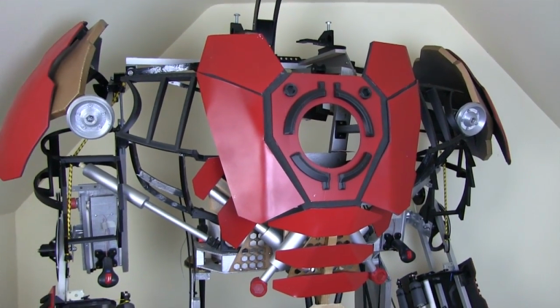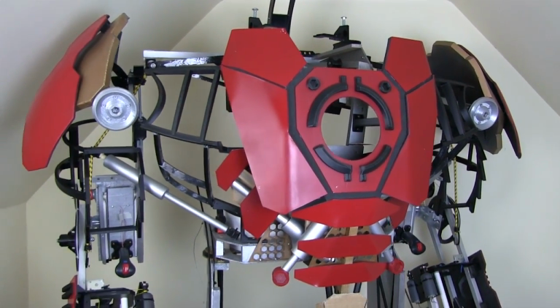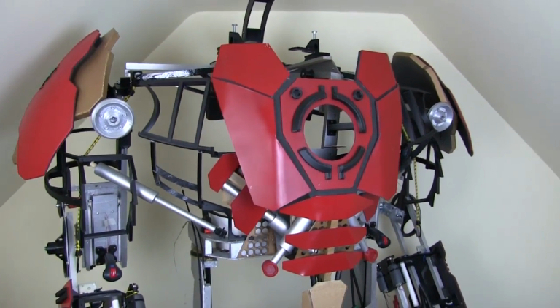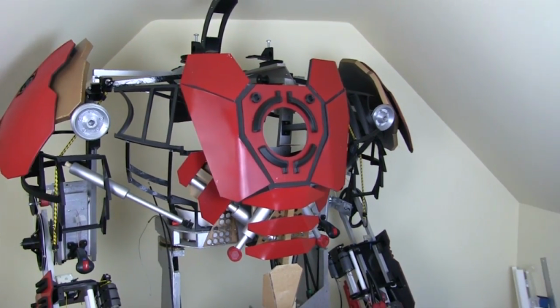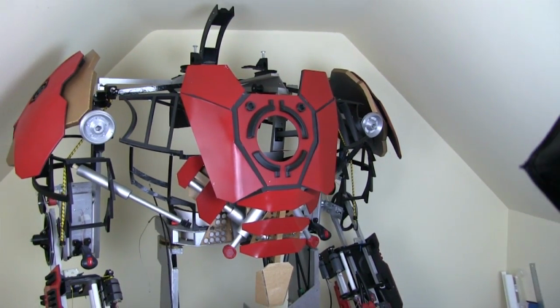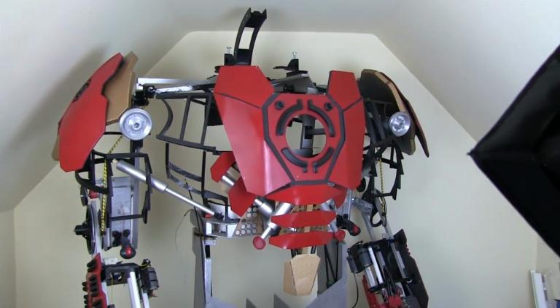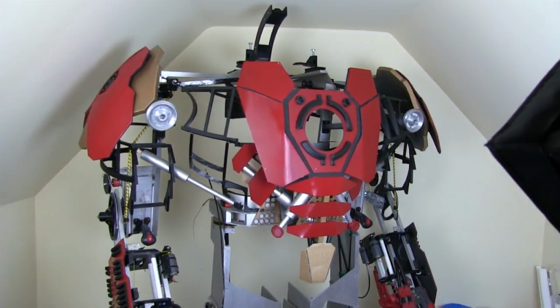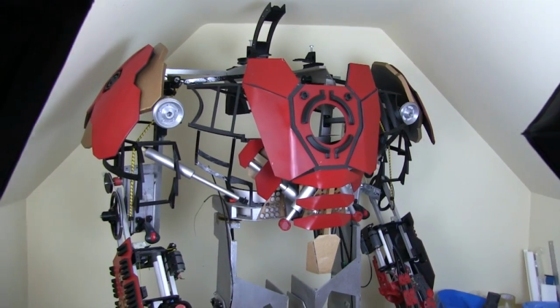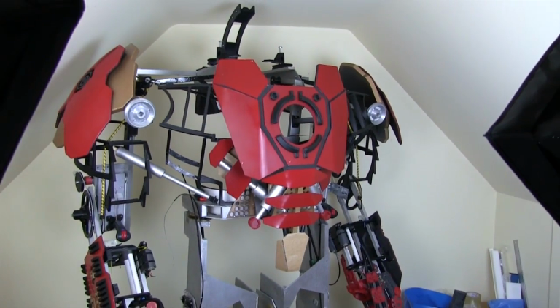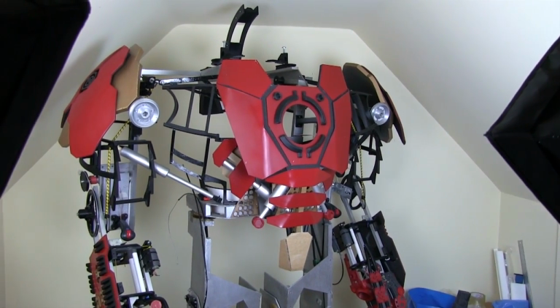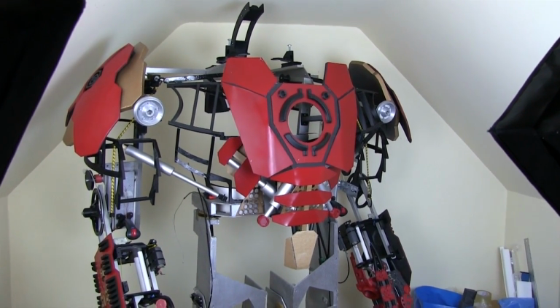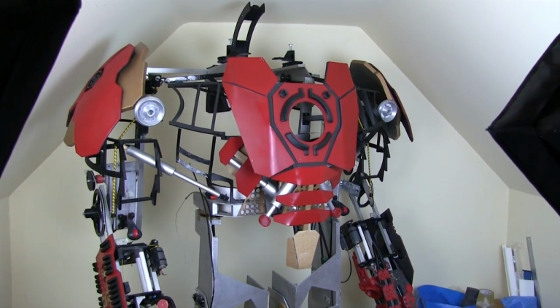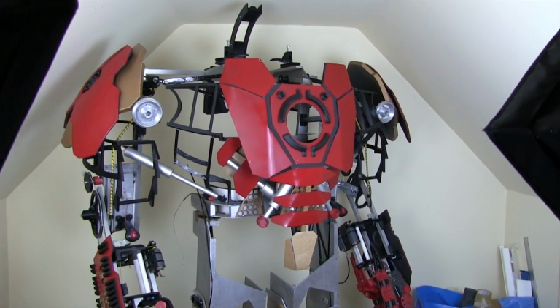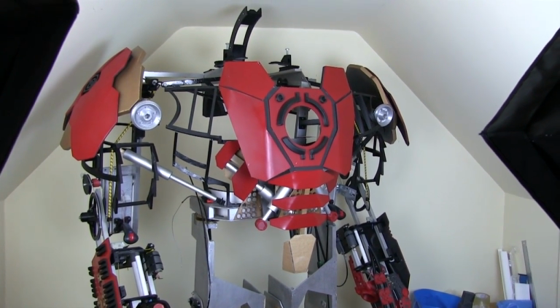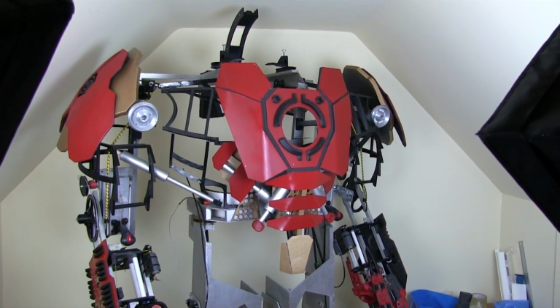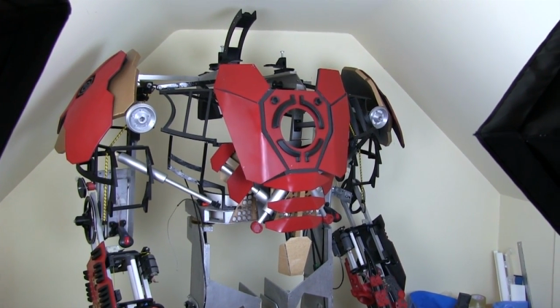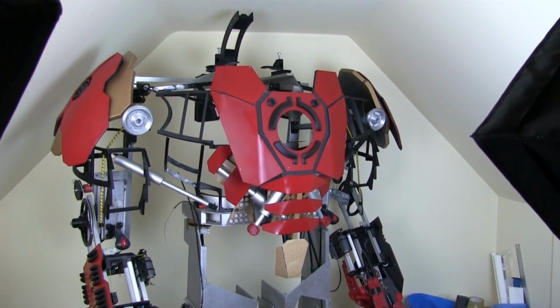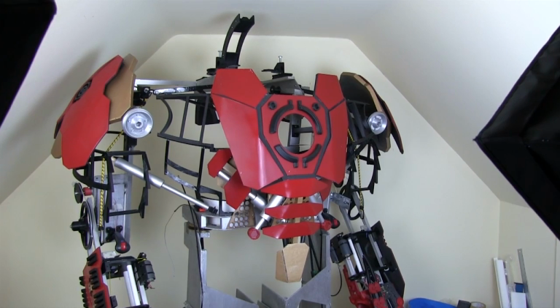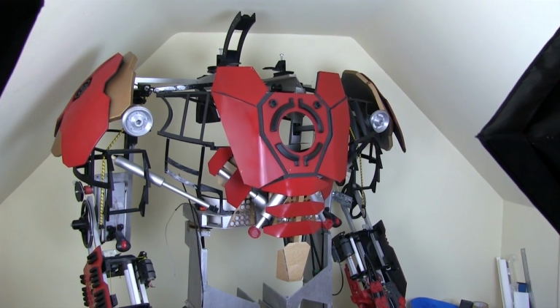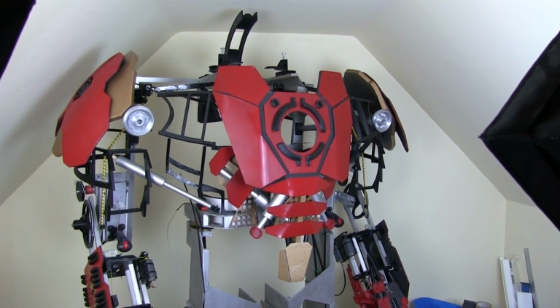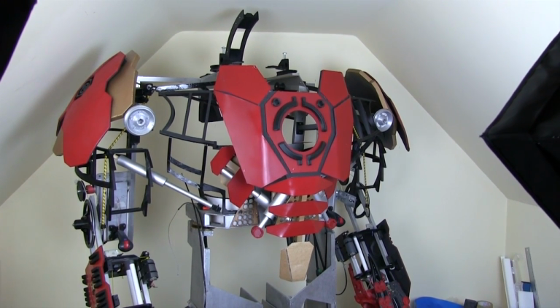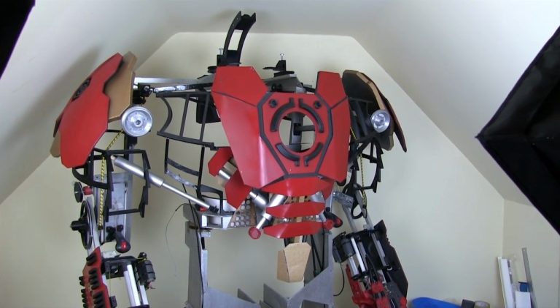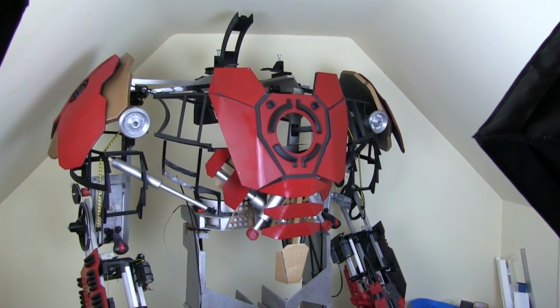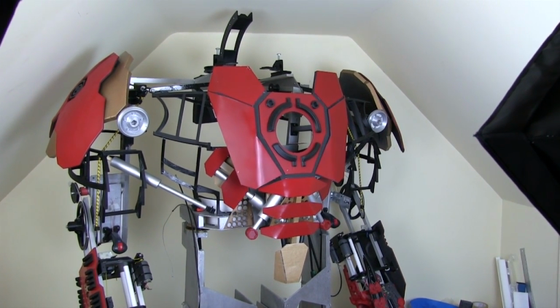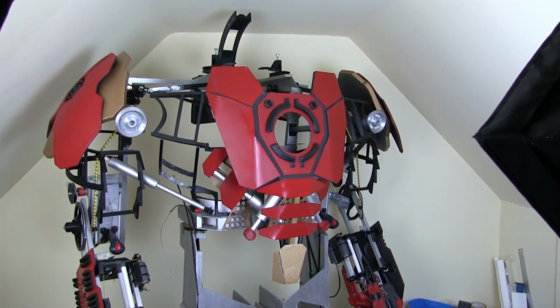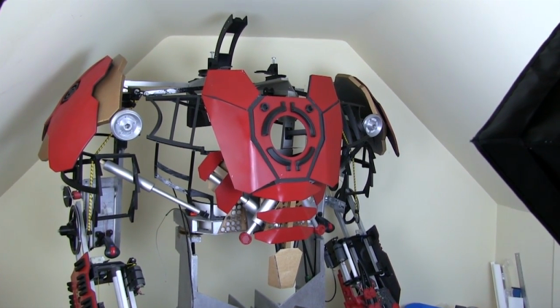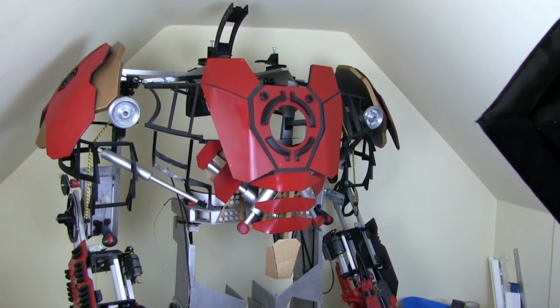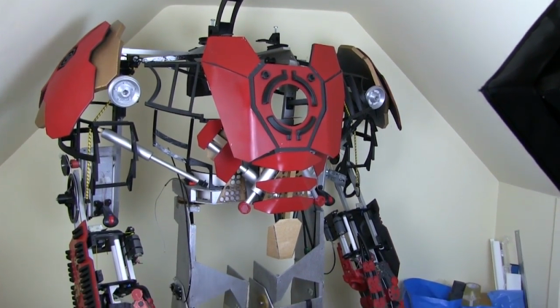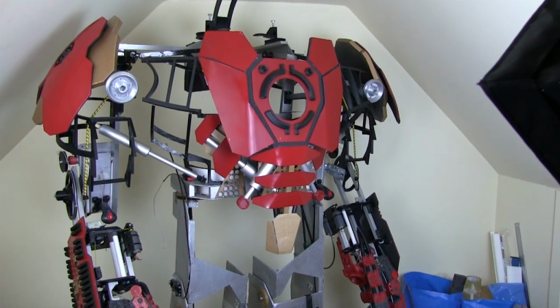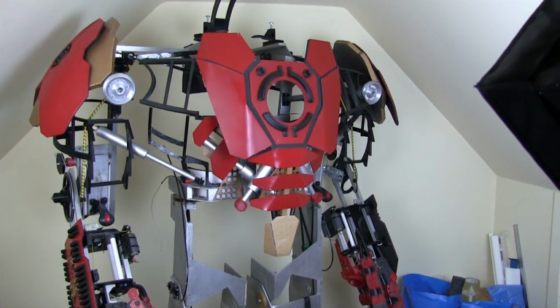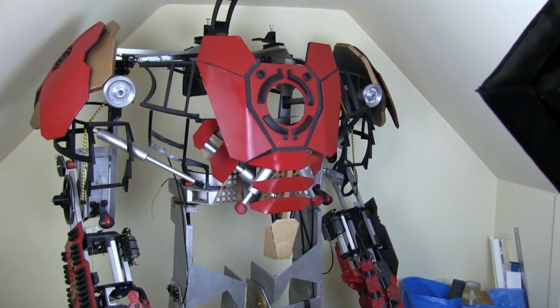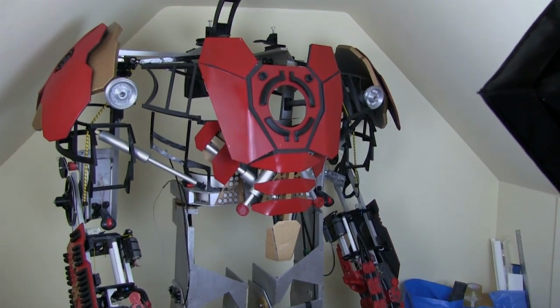I'm really happy with that contour — that's going to be really good to put the skins on. It's about two days later now, I've done quite a lot of 3D printing, and I've also done some parts for the thighs.